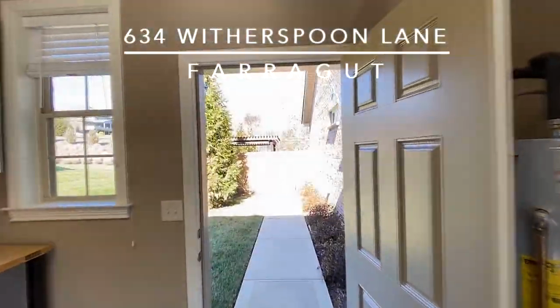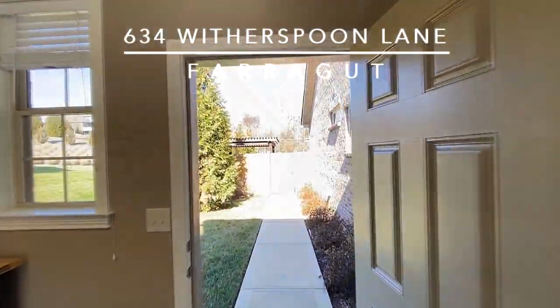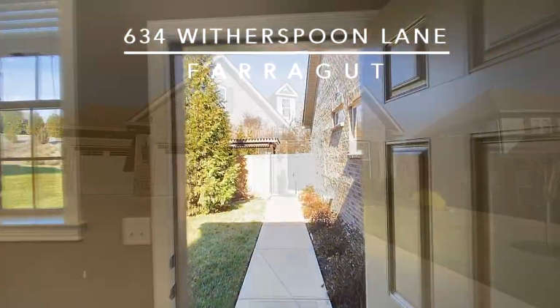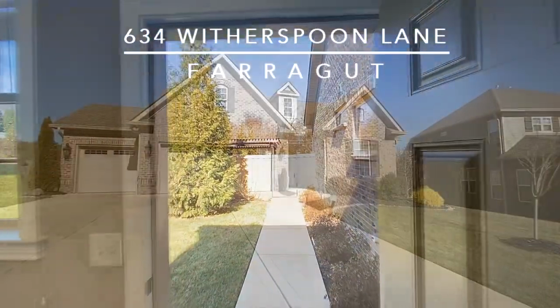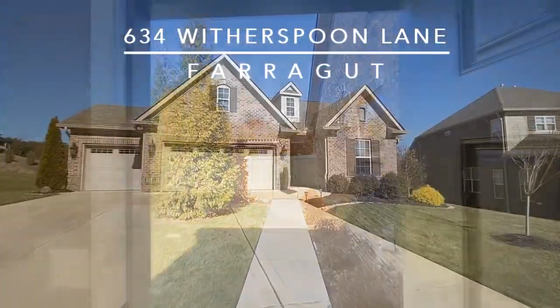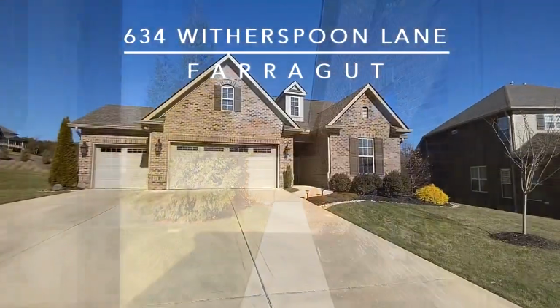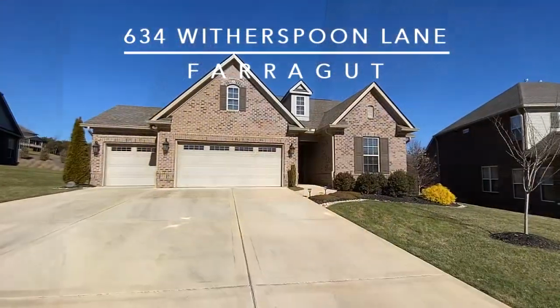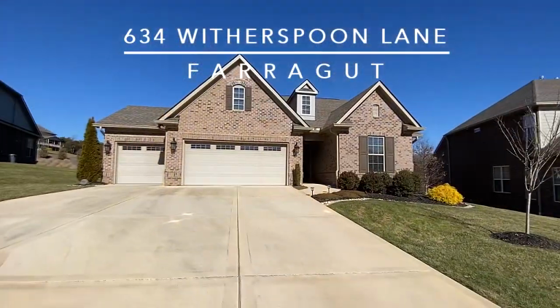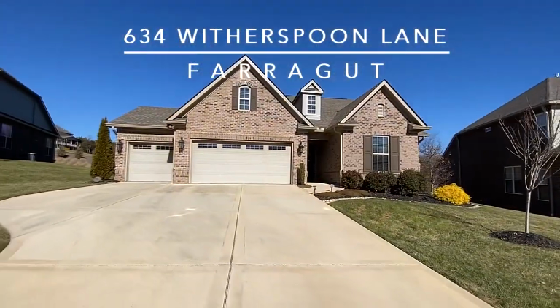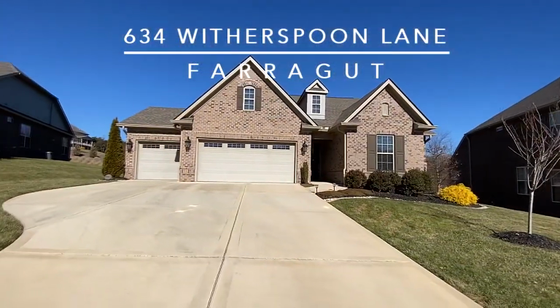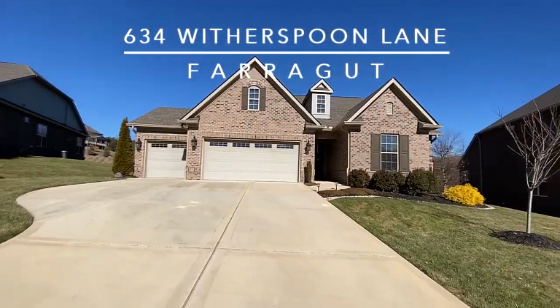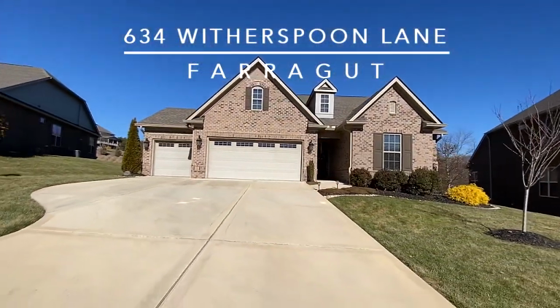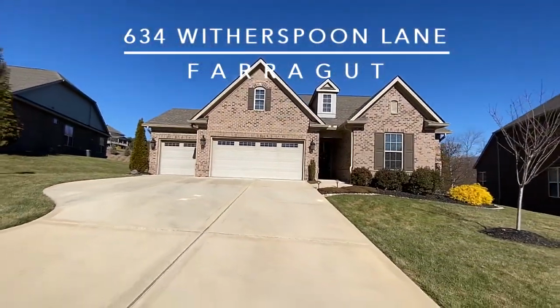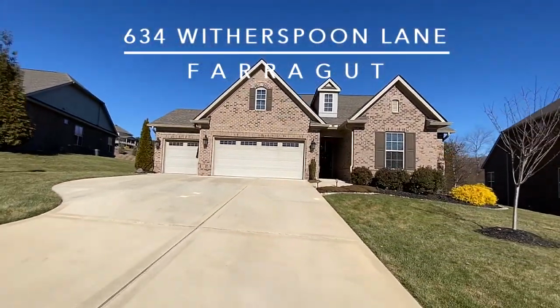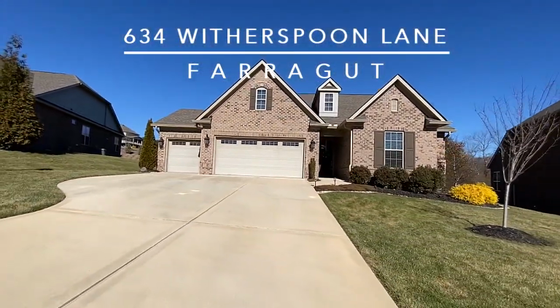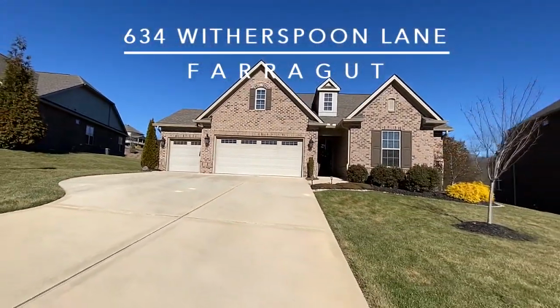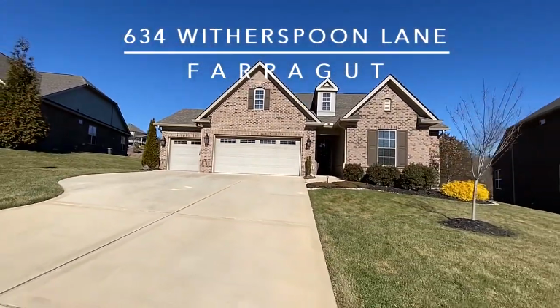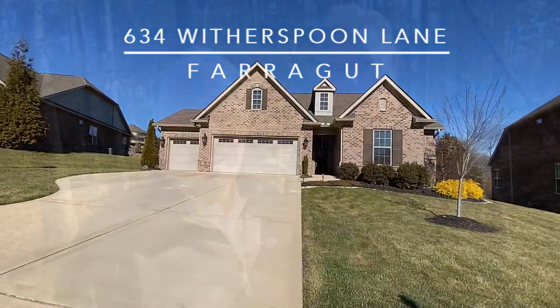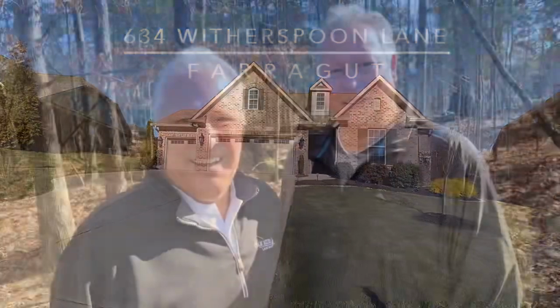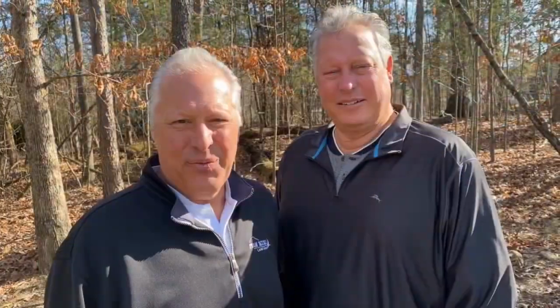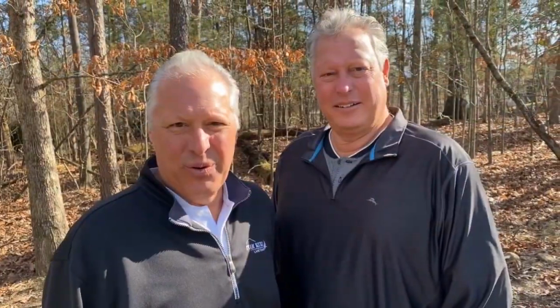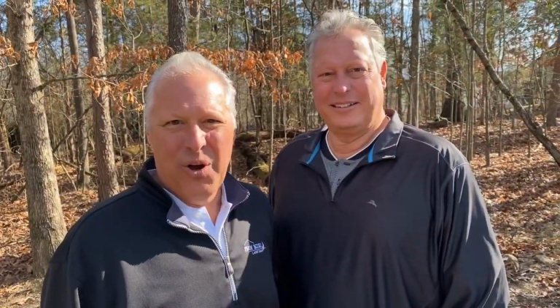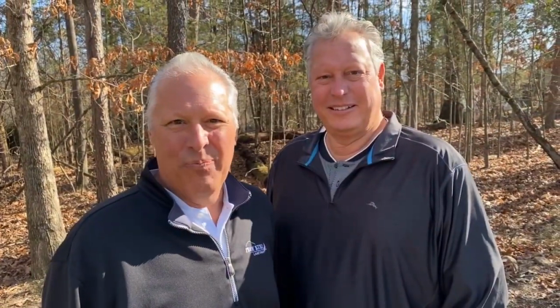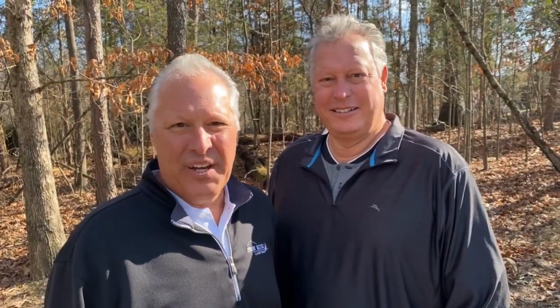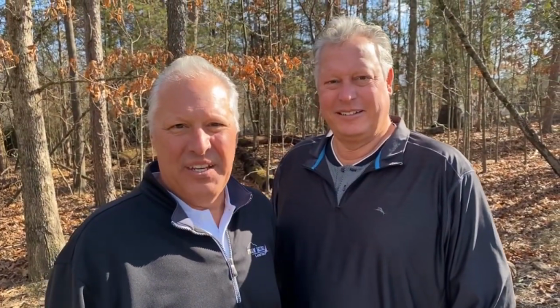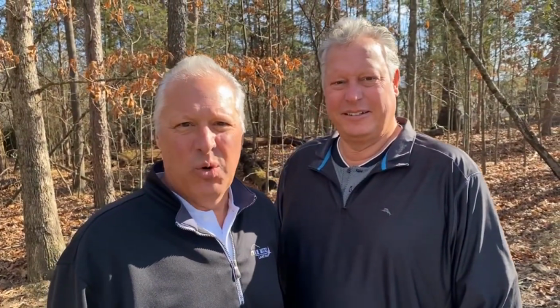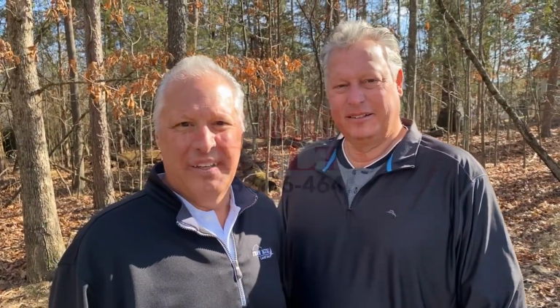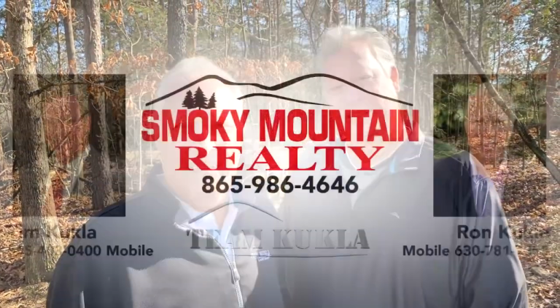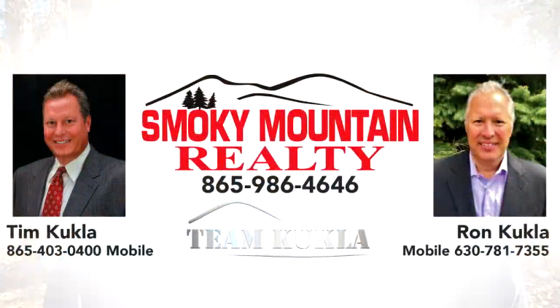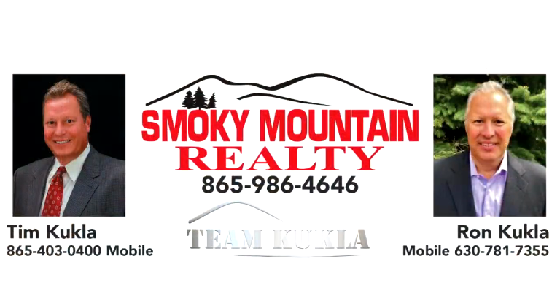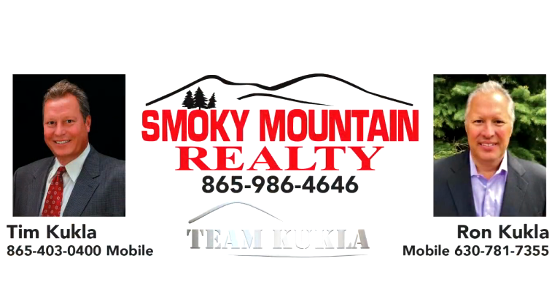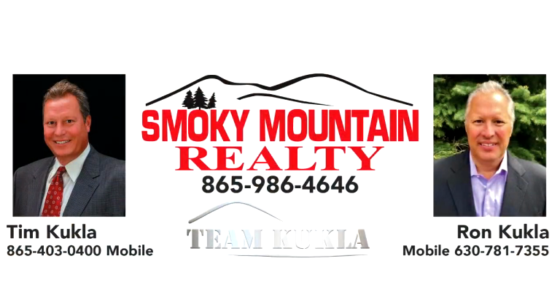634 Witherspoon Lane in Farragut, Tennessee awaits your private tour. Thanks for touring this home — check out teamkukla.com for all of our listings.